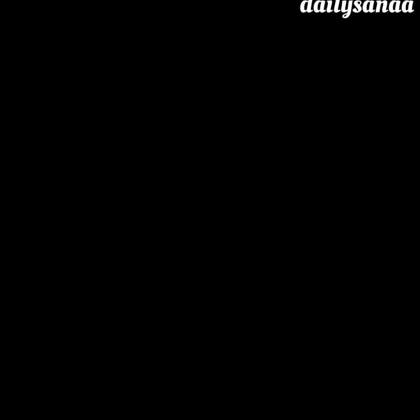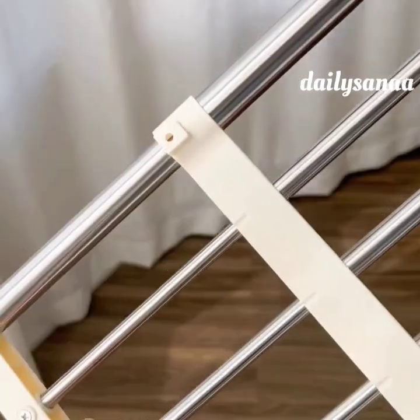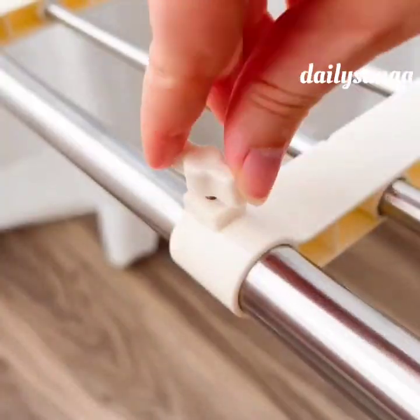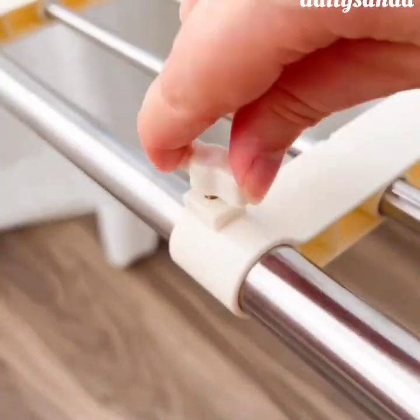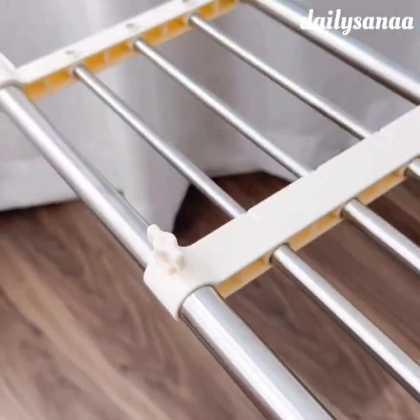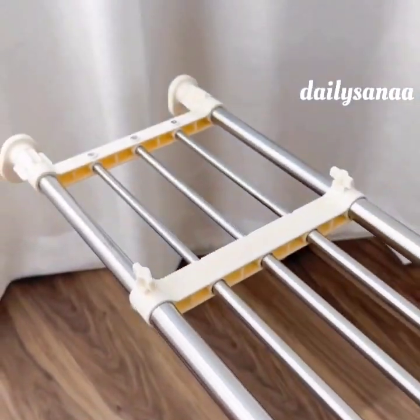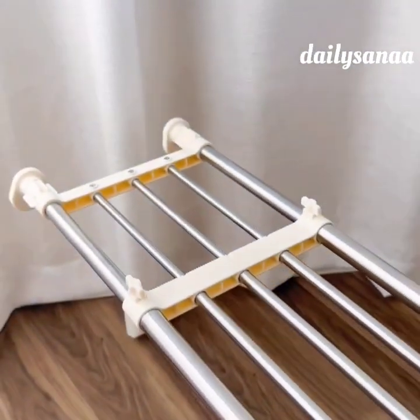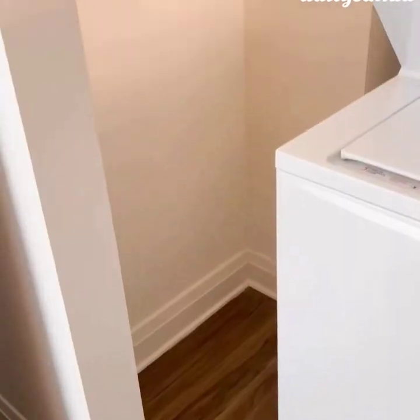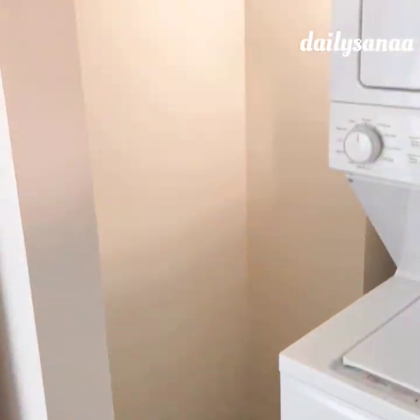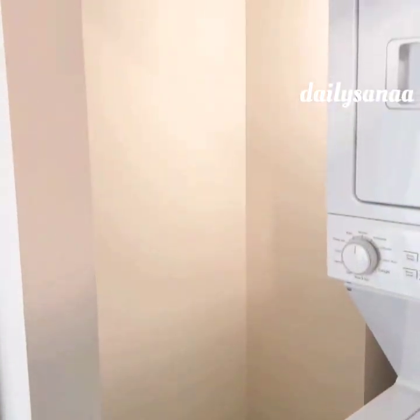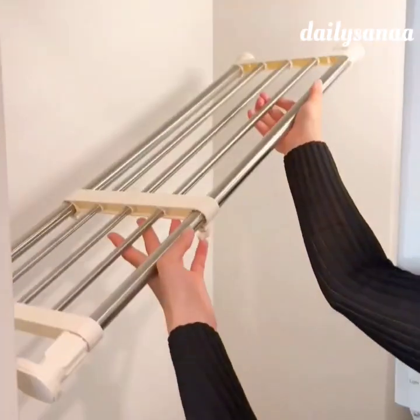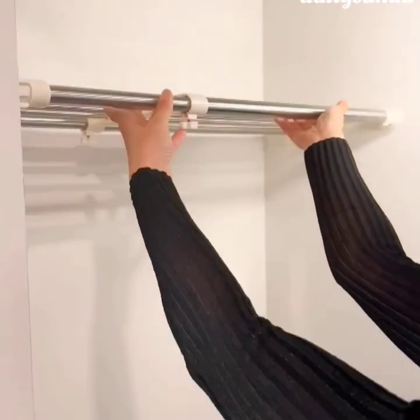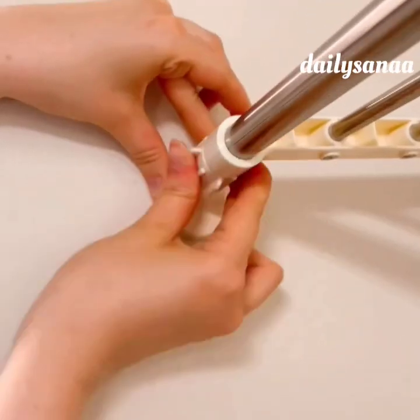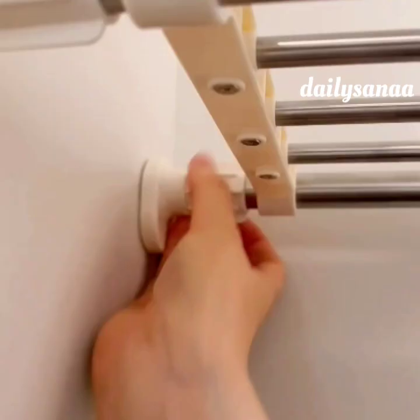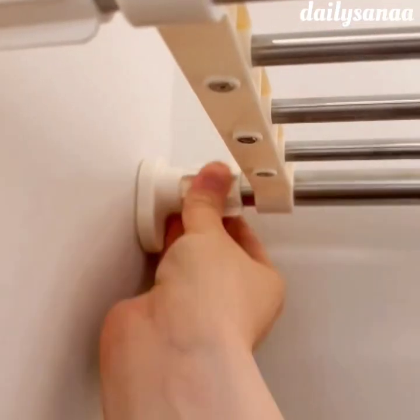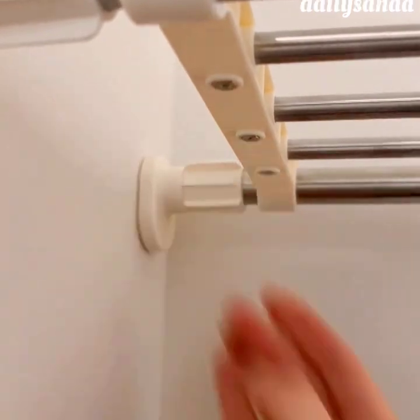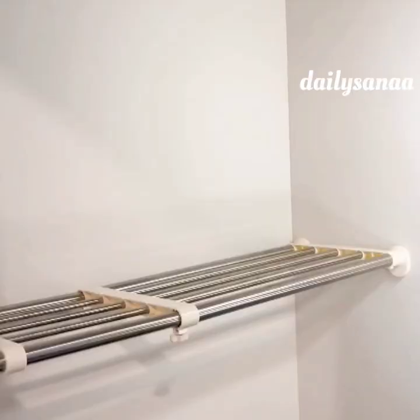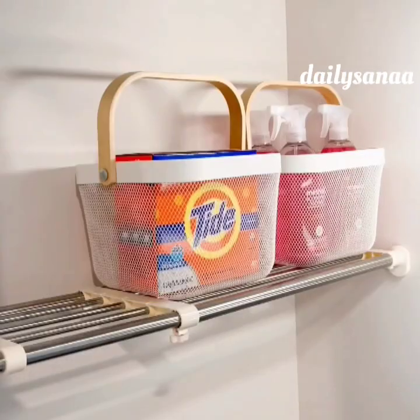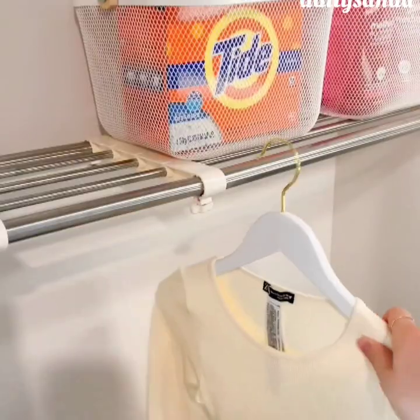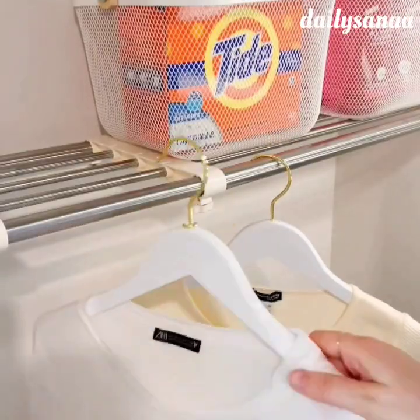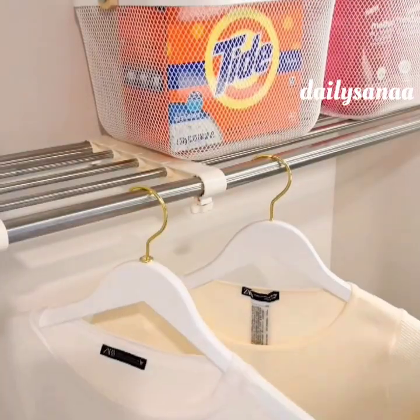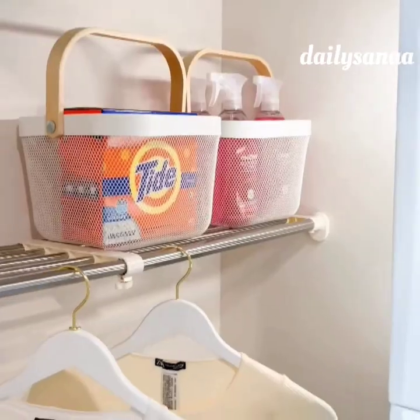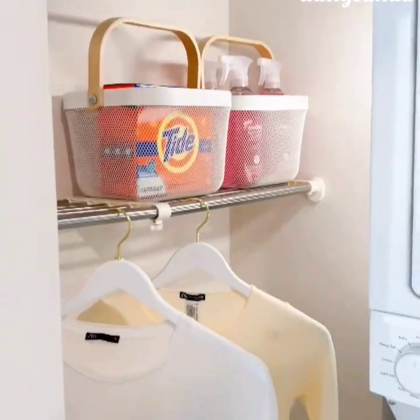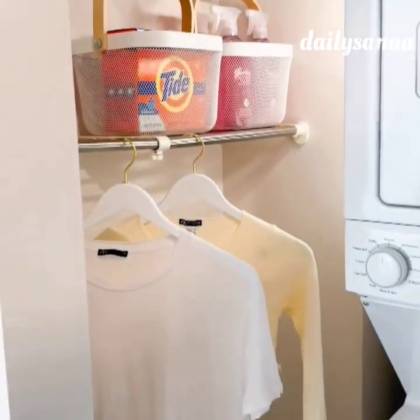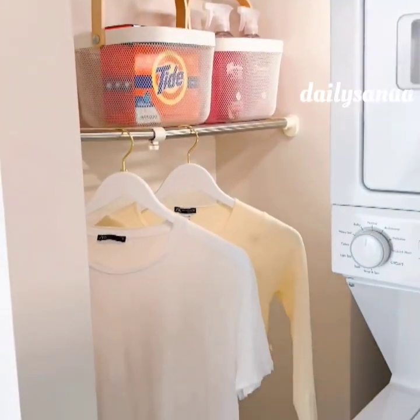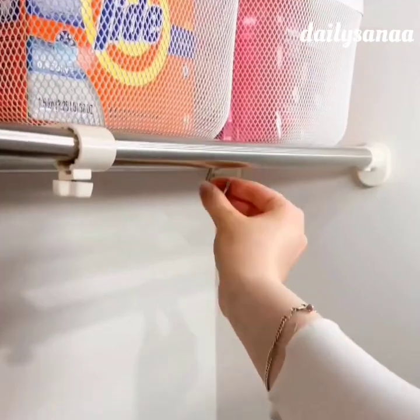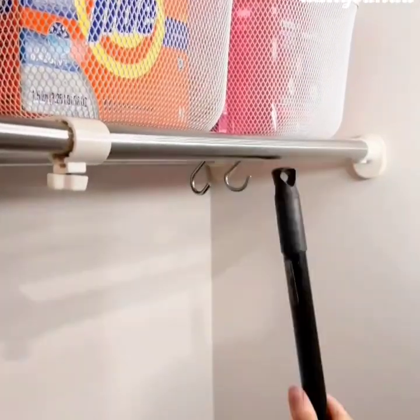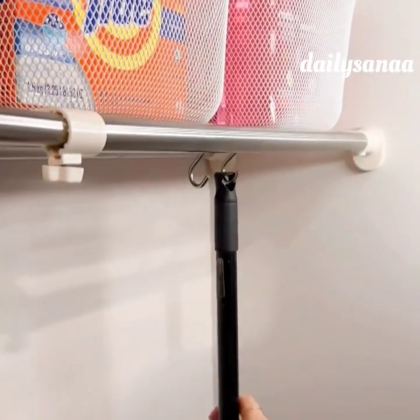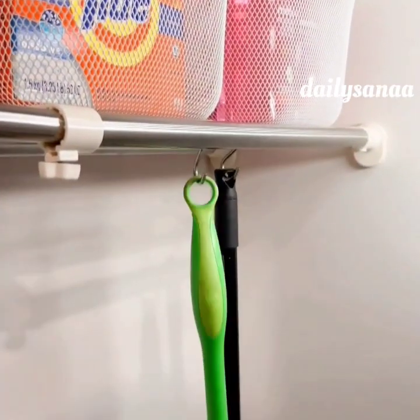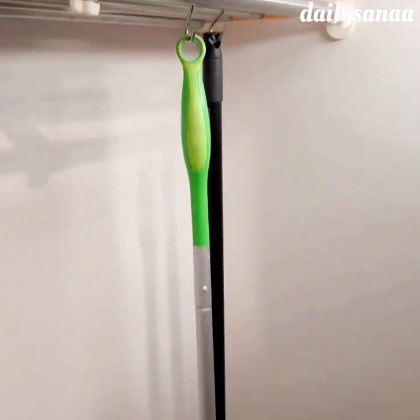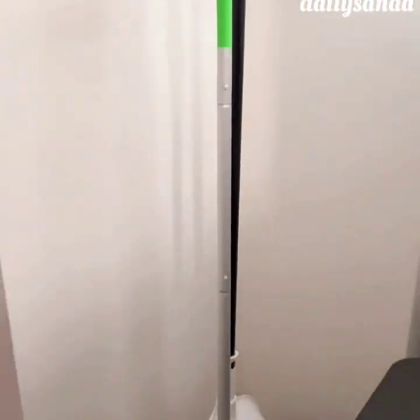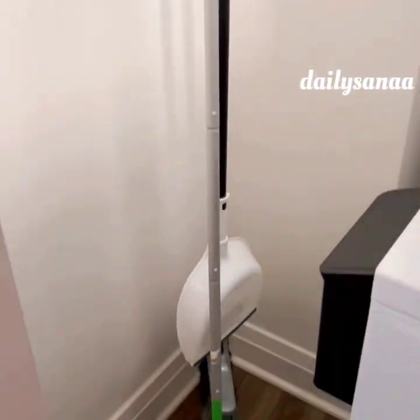This expandable shelf is renter friendly as it doesn't require you to drill any holes and it's really easy to install. It can hold a ton of weight and can be used as a clothing or a drying rack. It's also perfect for hanging your brooms and mops.